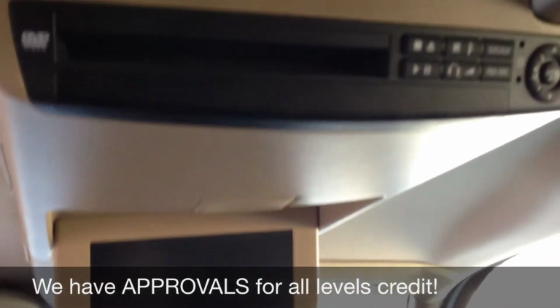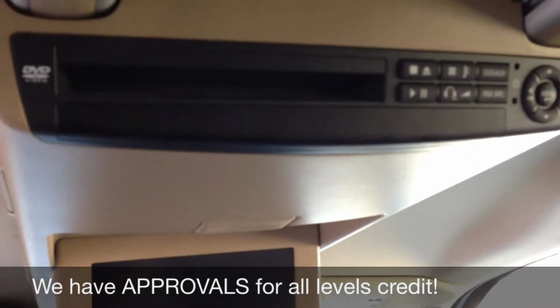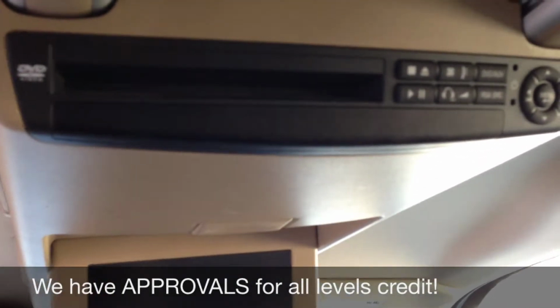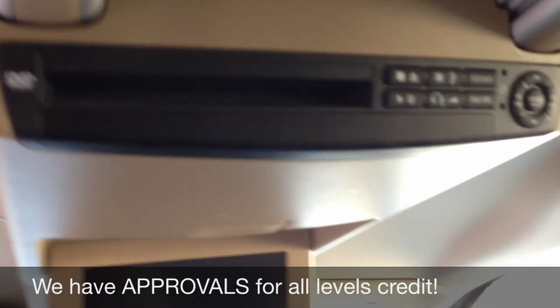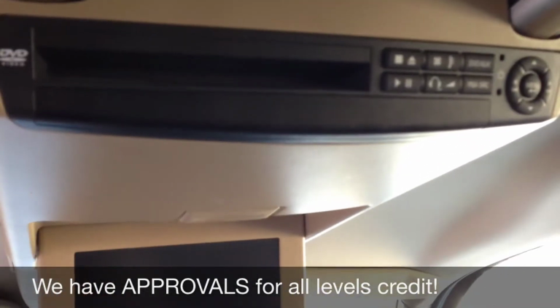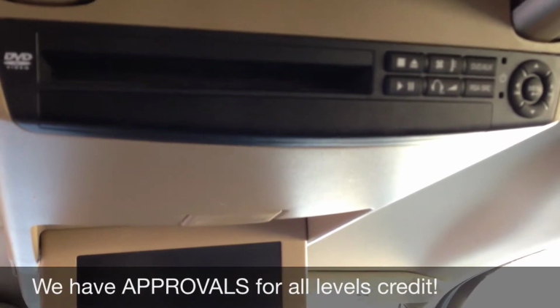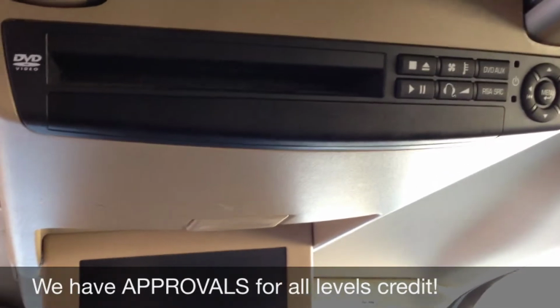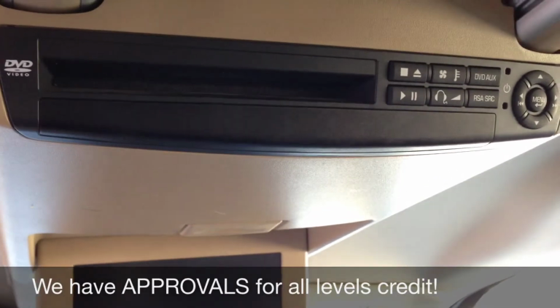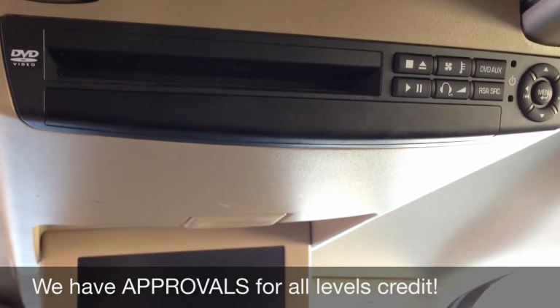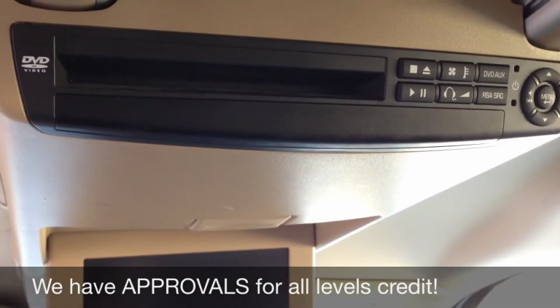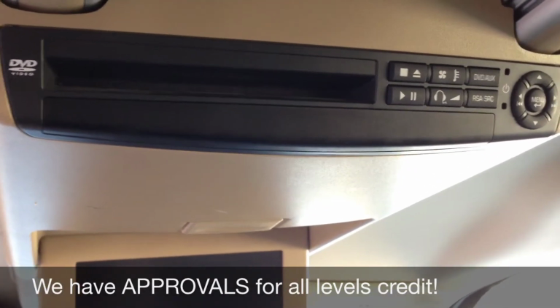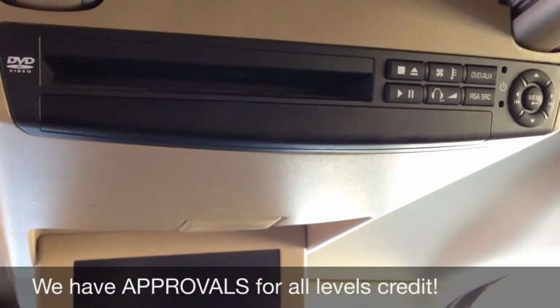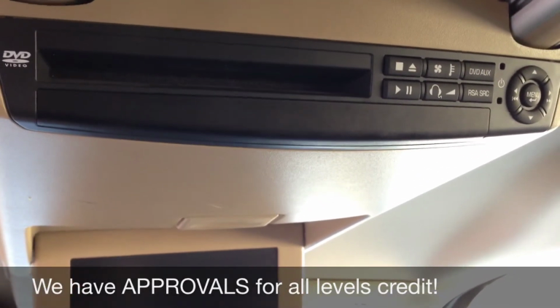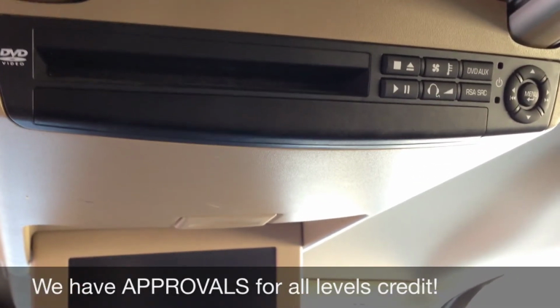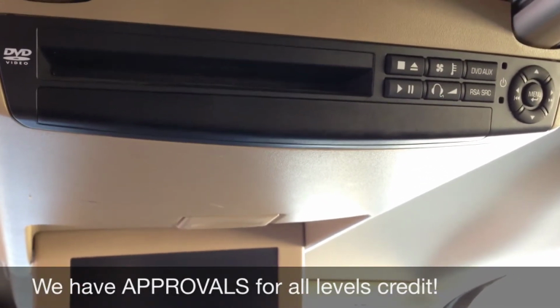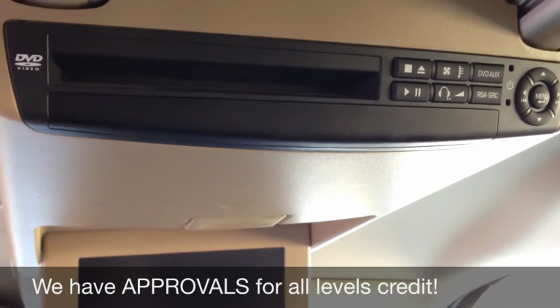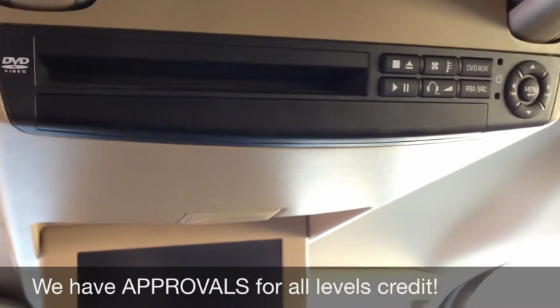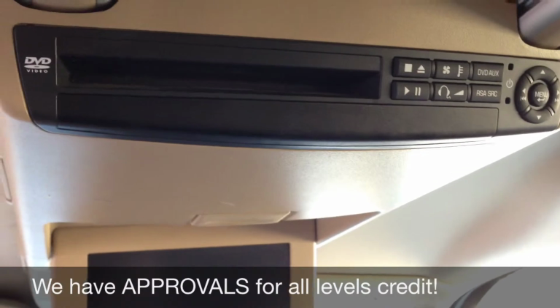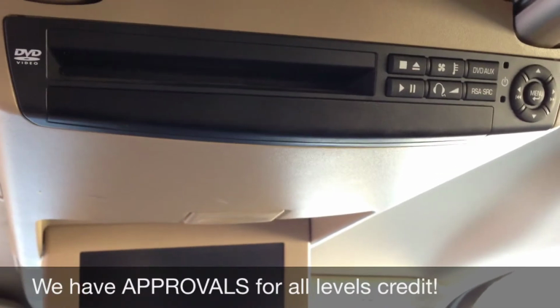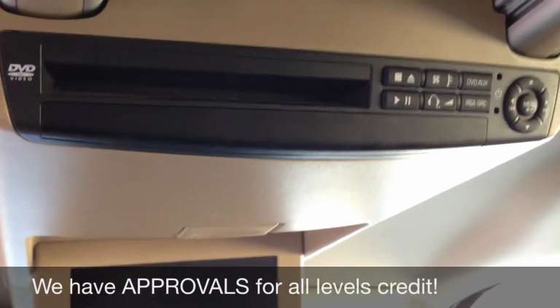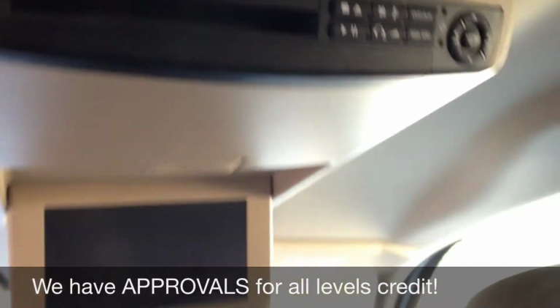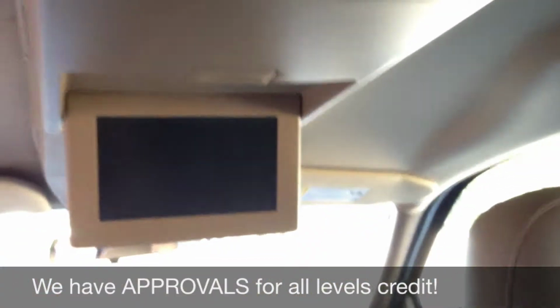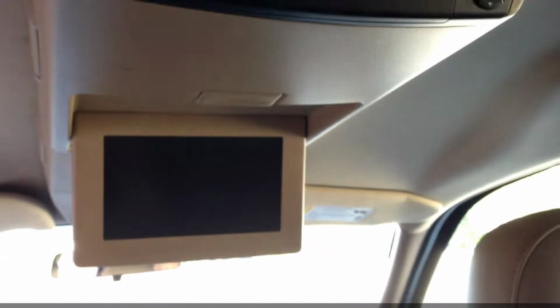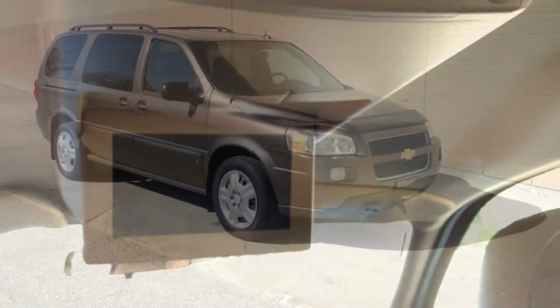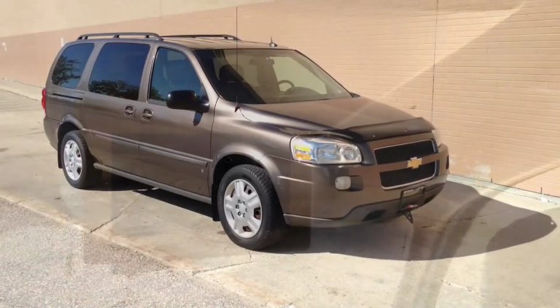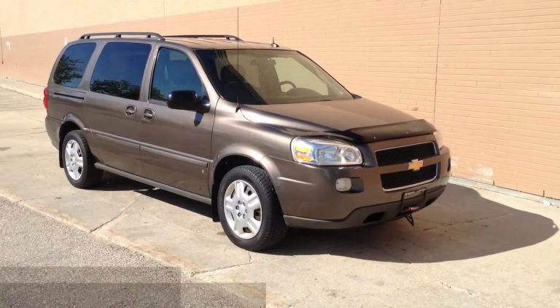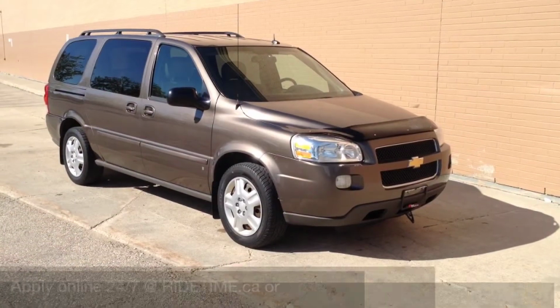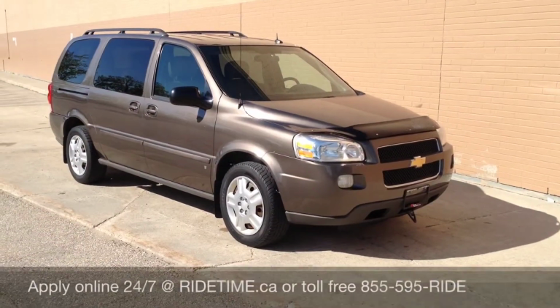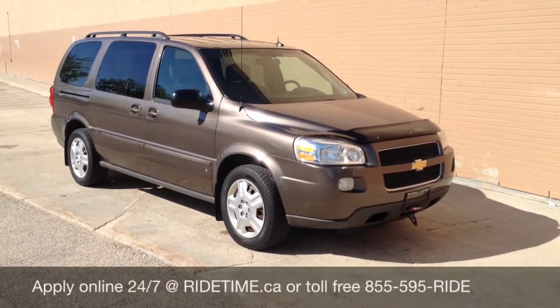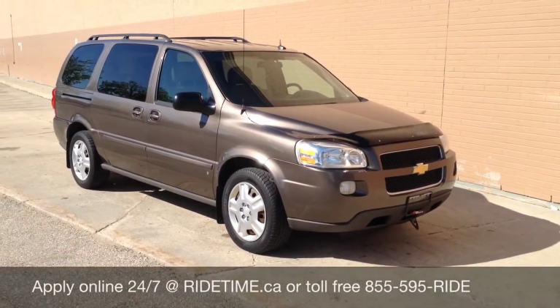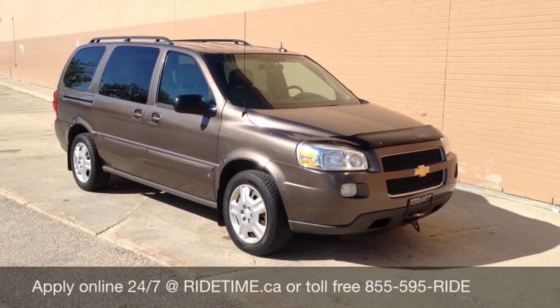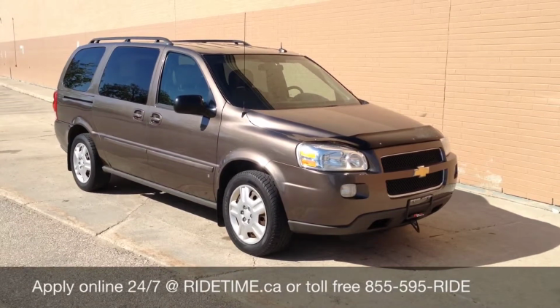So I will go outside and tell you how you can qualify yourself for this lovely vehicle, which does qualify for a credit build program. See you outside. As I did mention before, this vehicle does qualify for a credit build program.